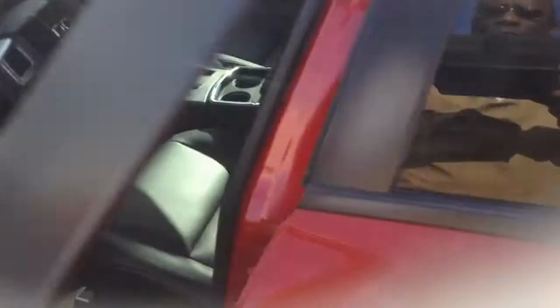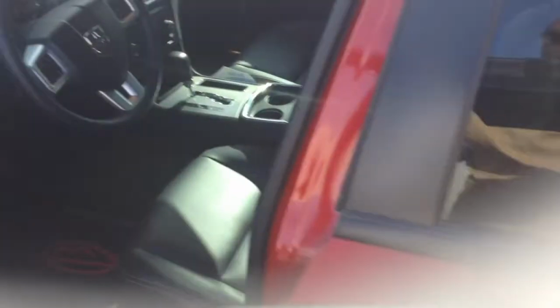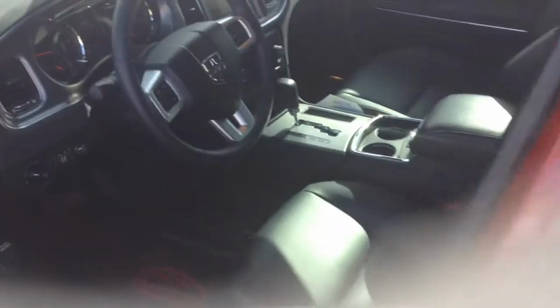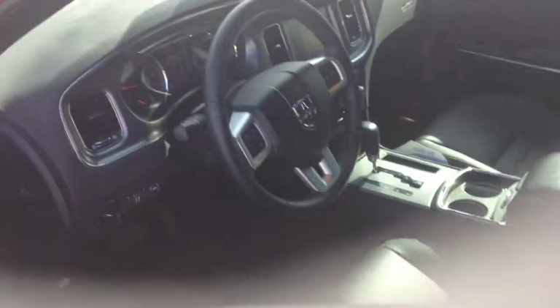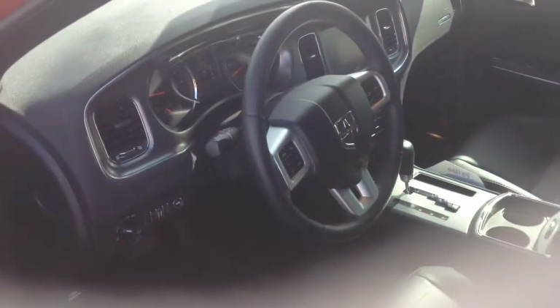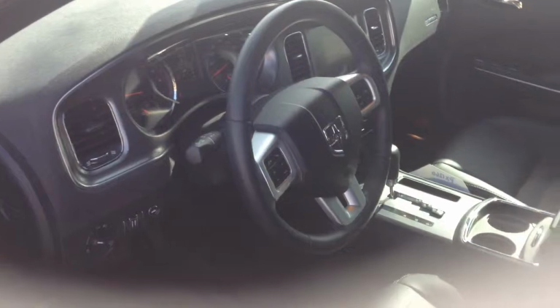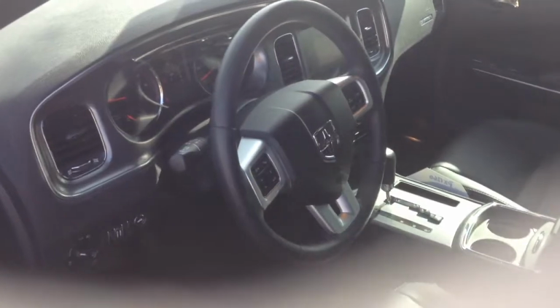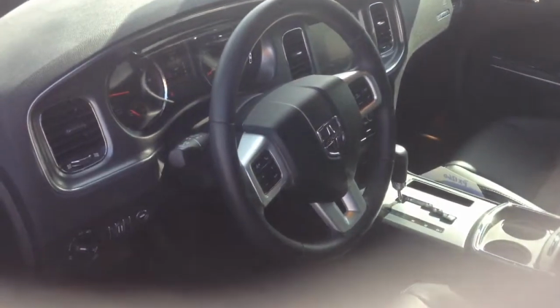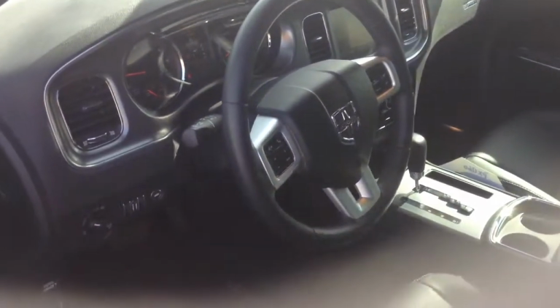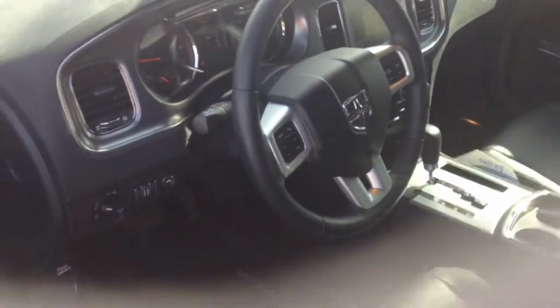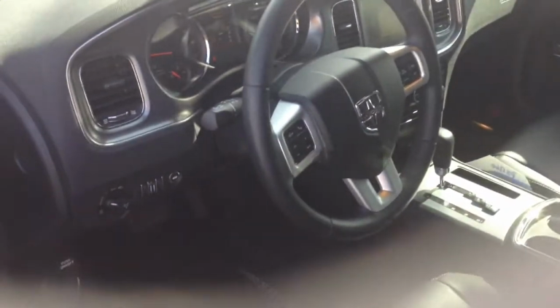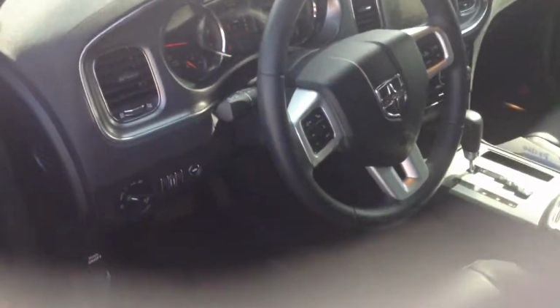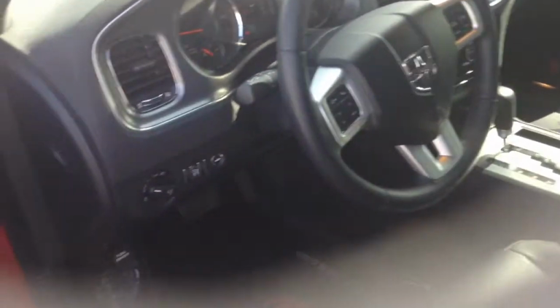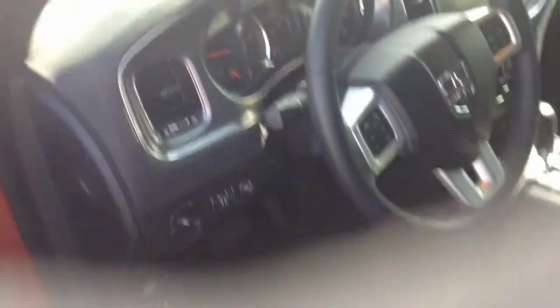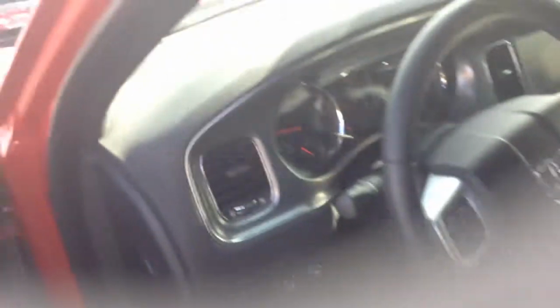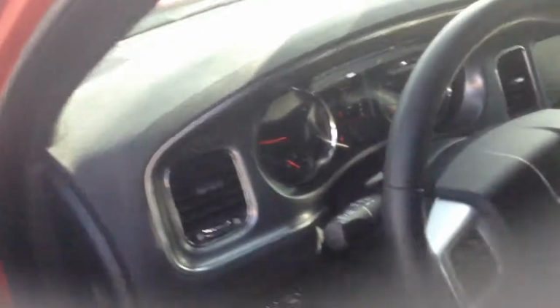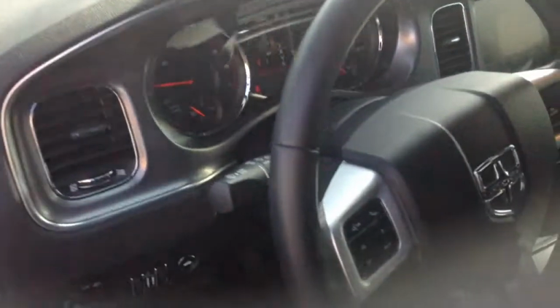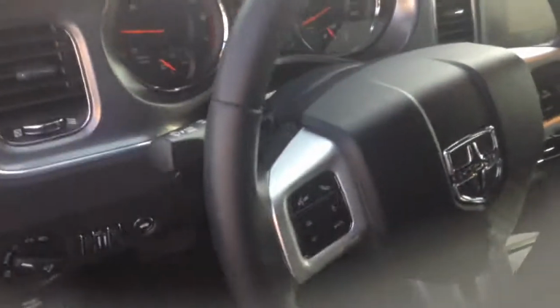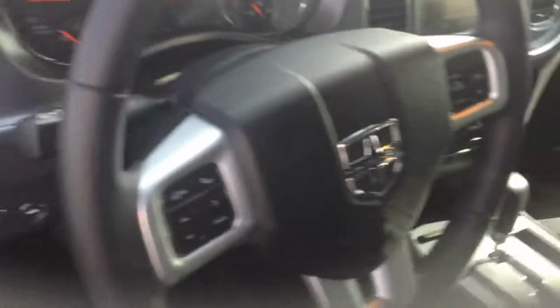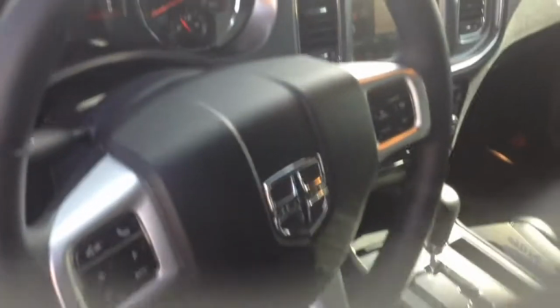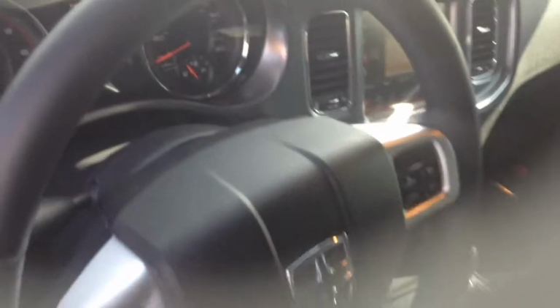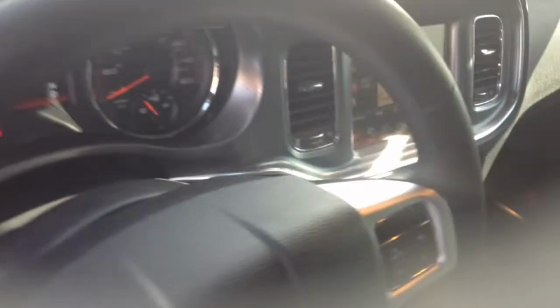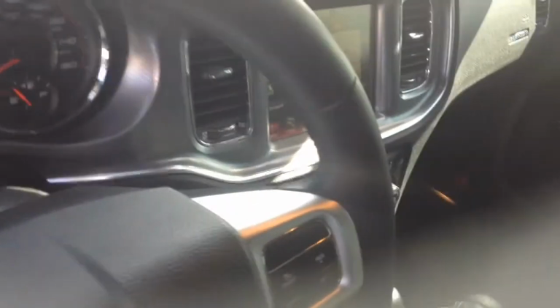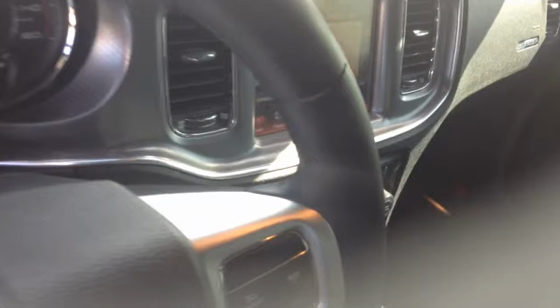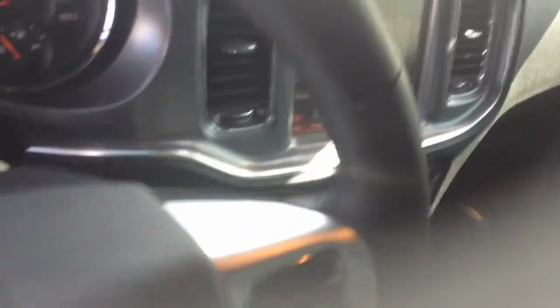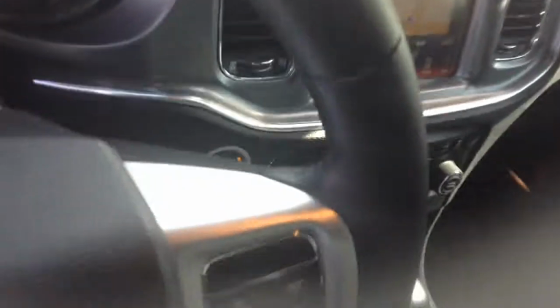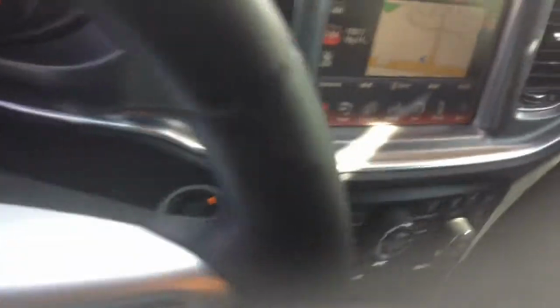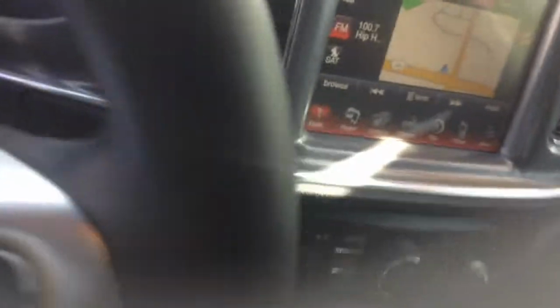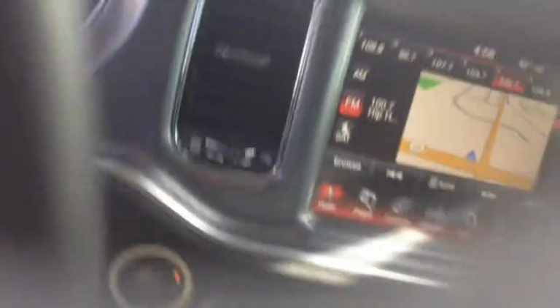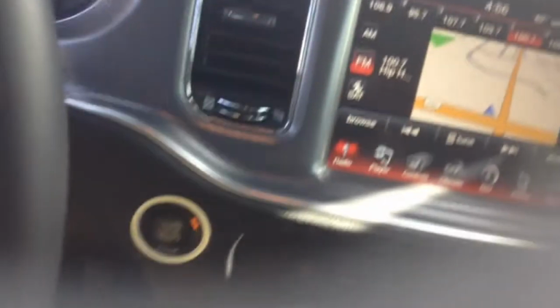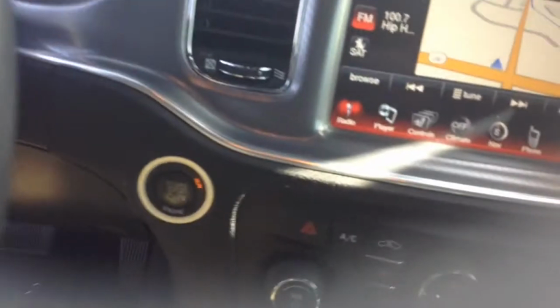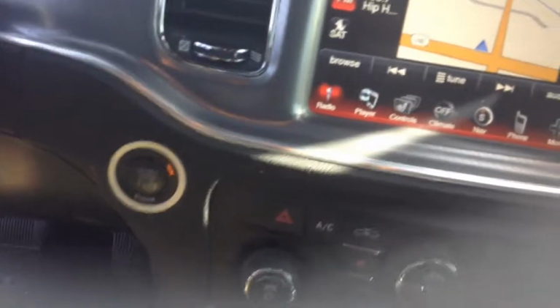This car here has been inspected by a certified technician and comes with a clean CarFax. What does that mean to you? One owner. Also, it is equipped just right.